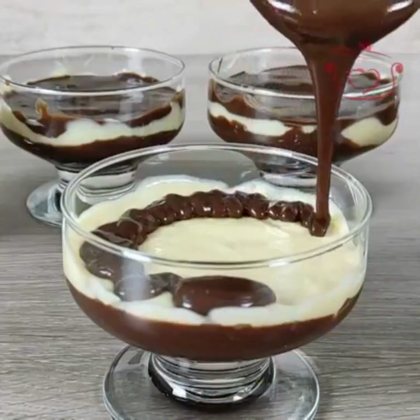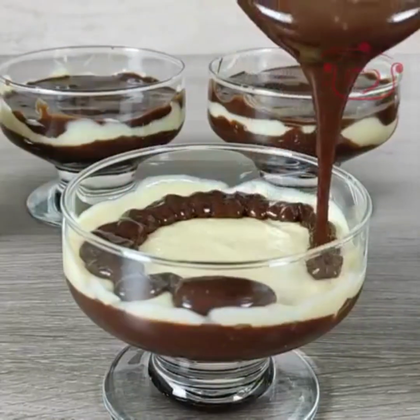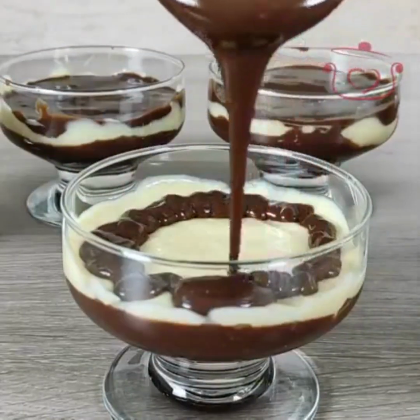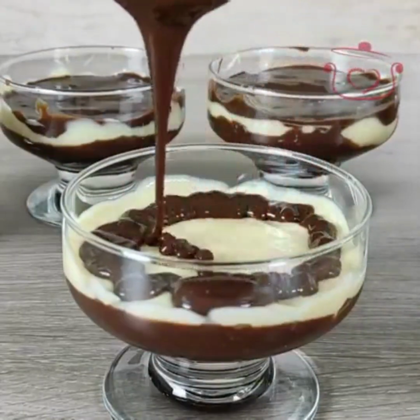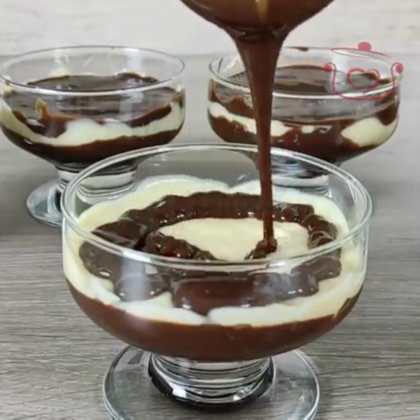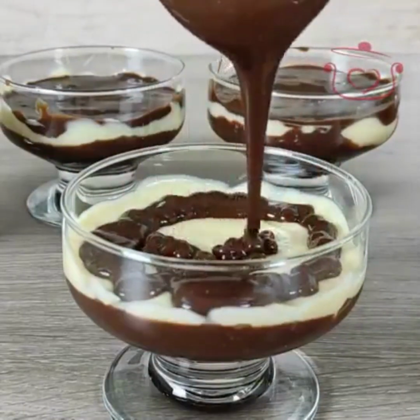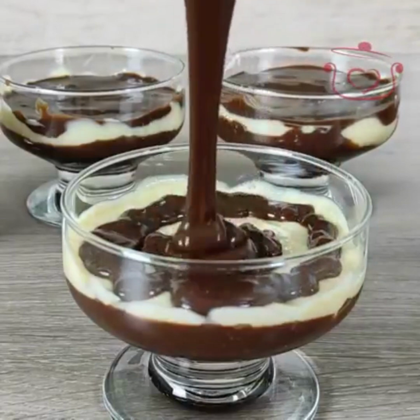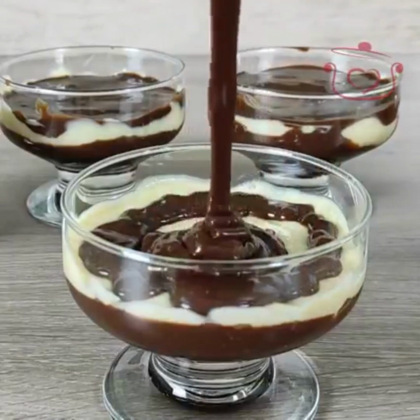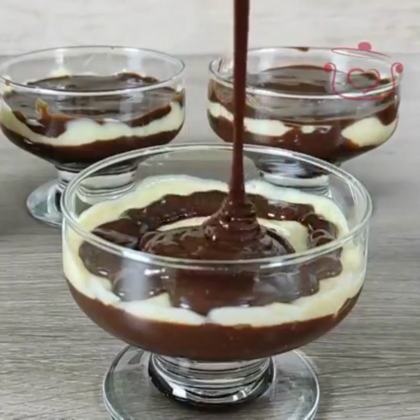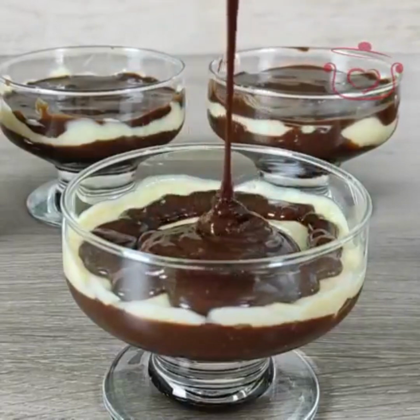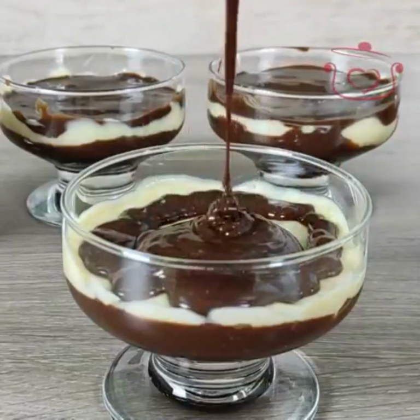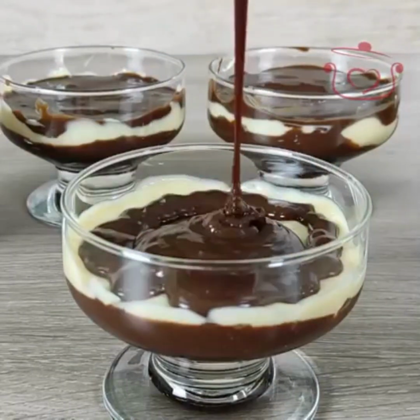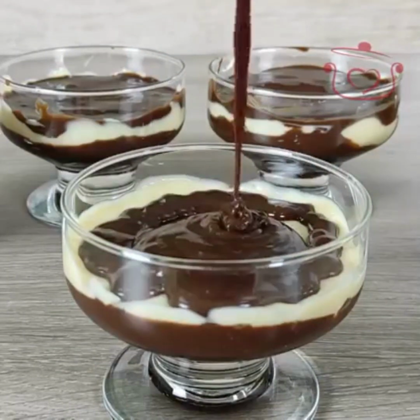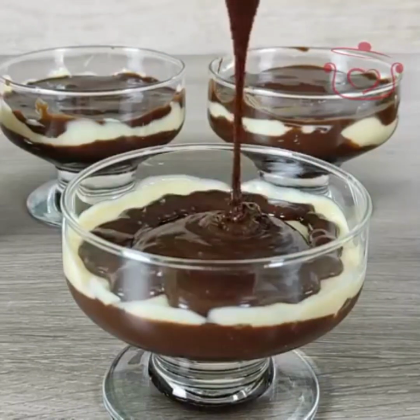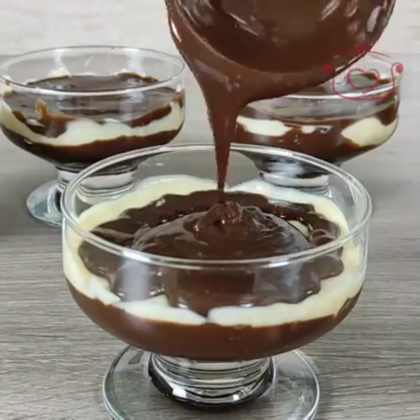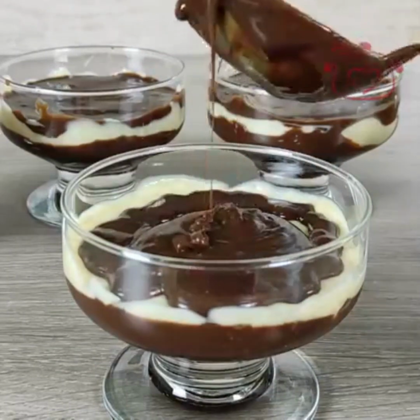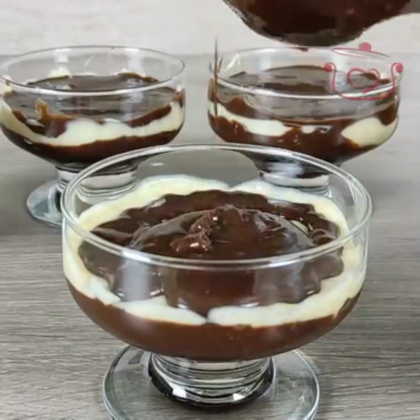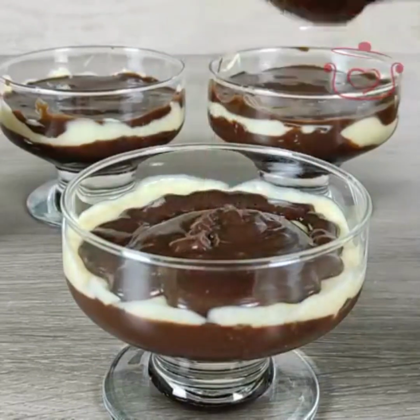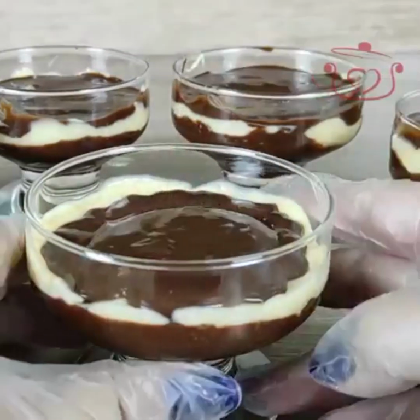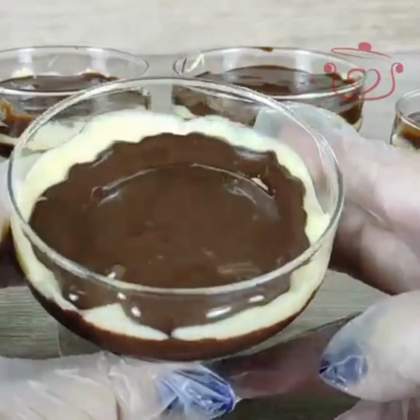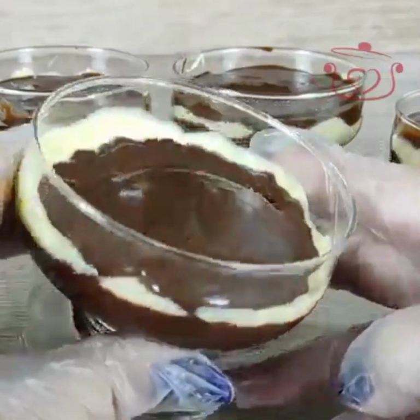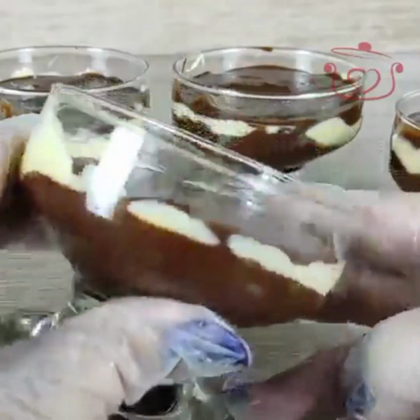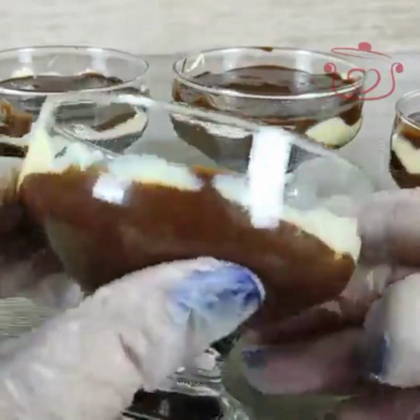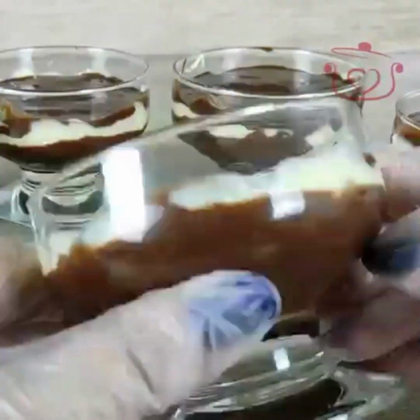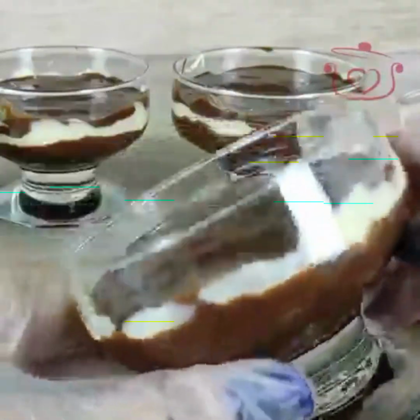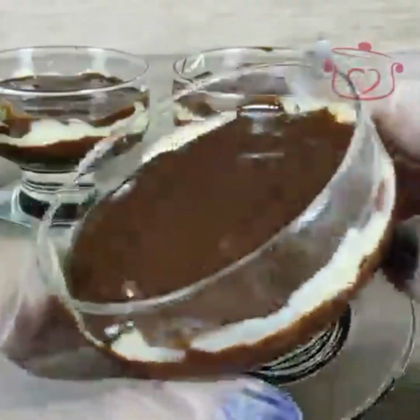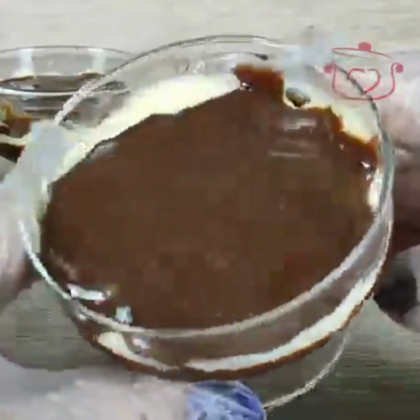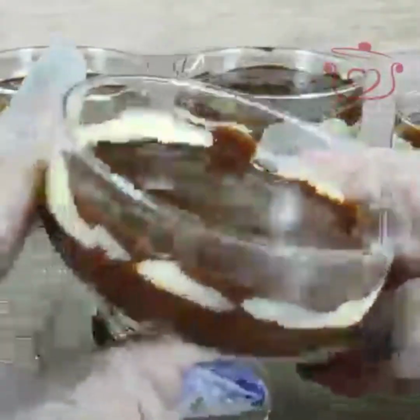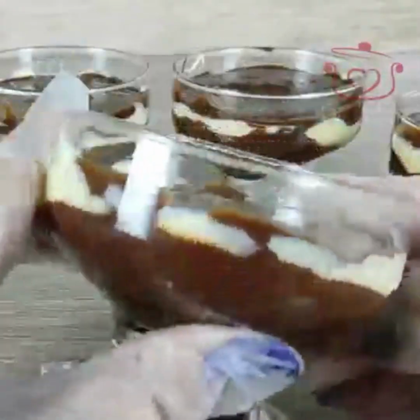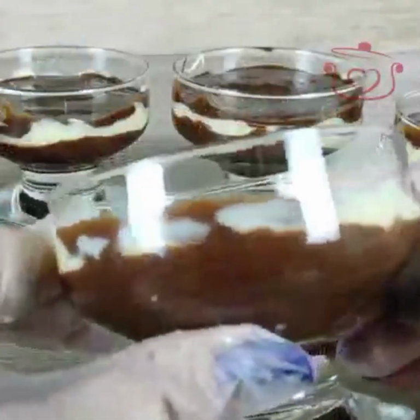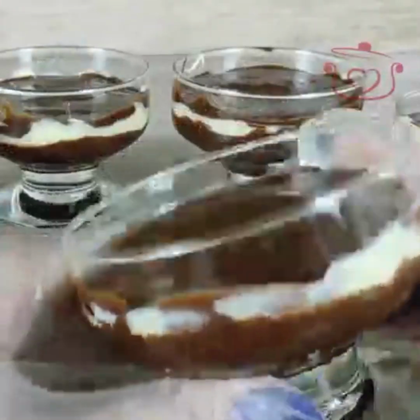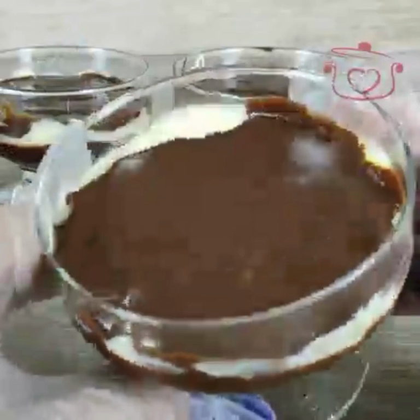I put chocolate on top — just one piece of chocolate. No cooking required at all. This entire dessert took me only 5 minutes in total. The dessert is already done.